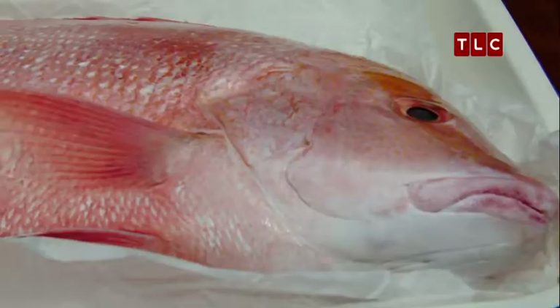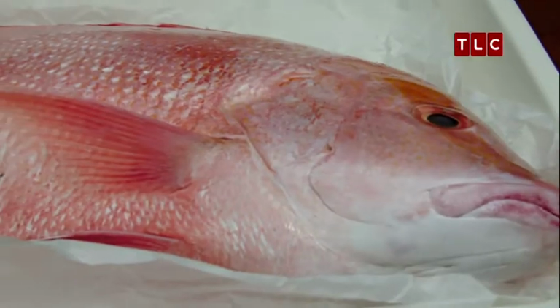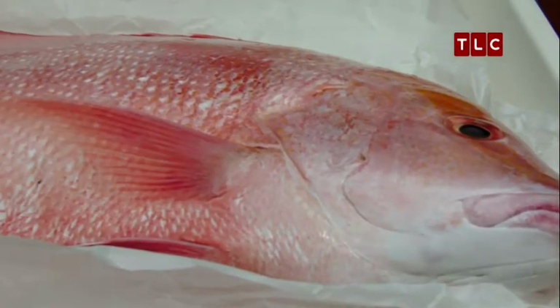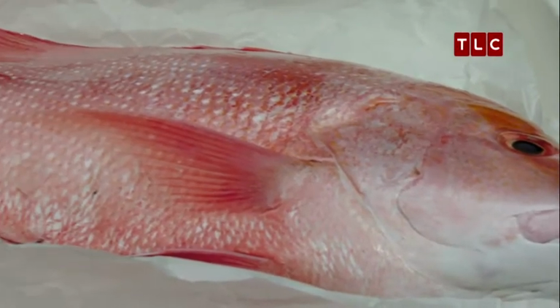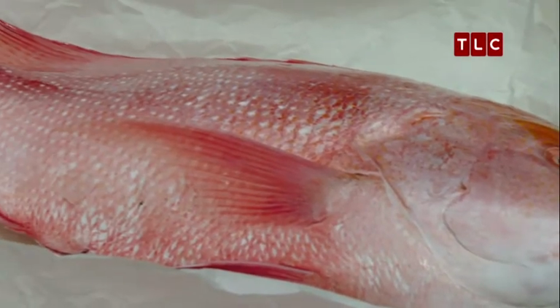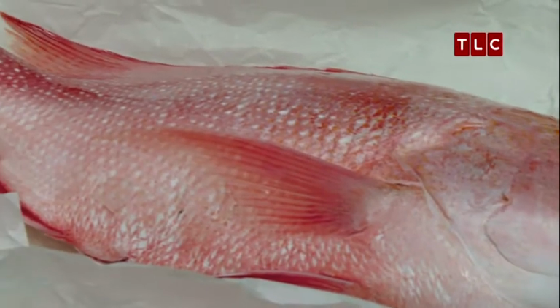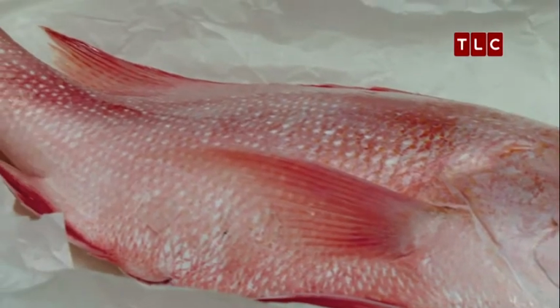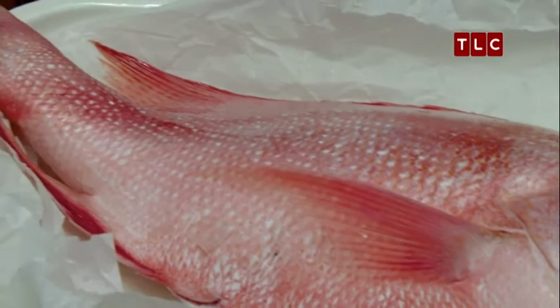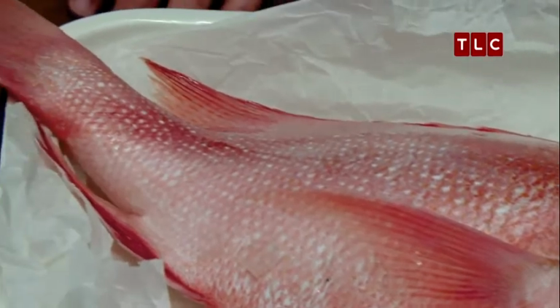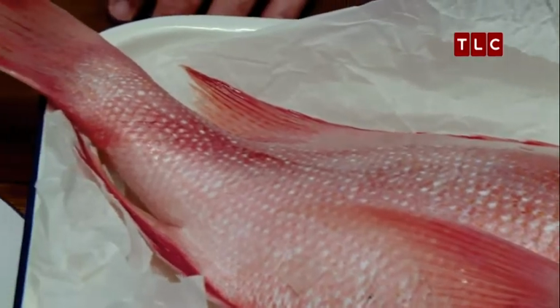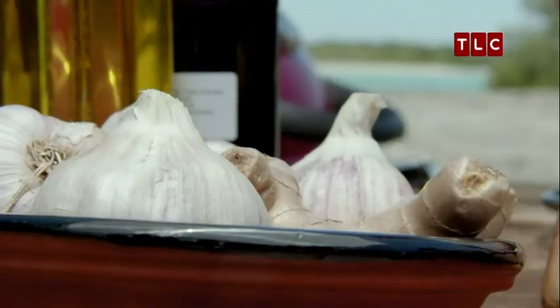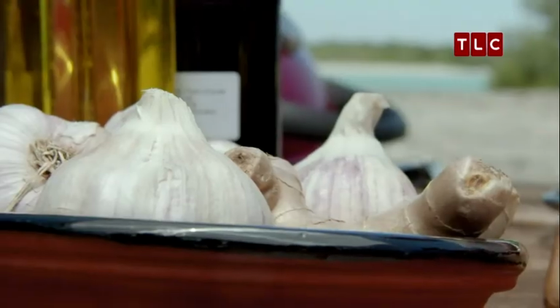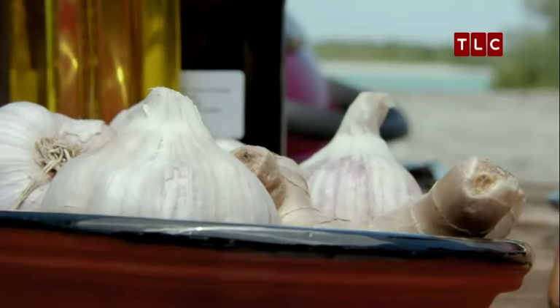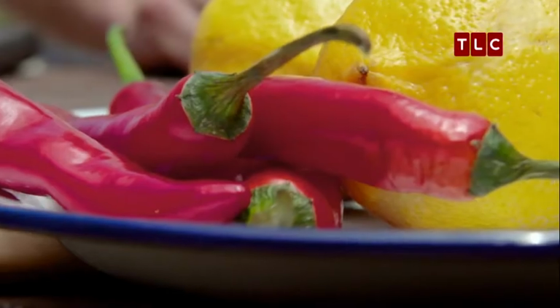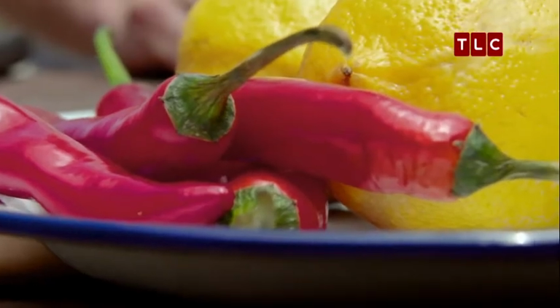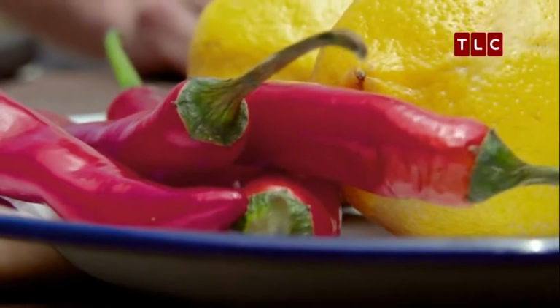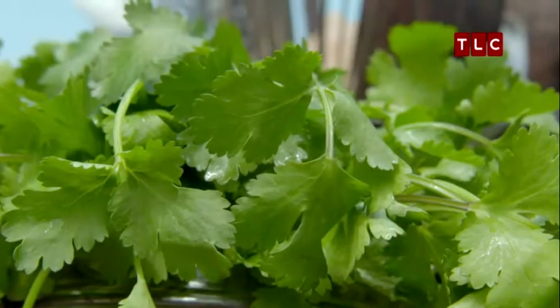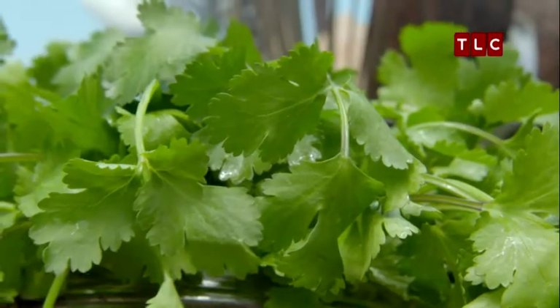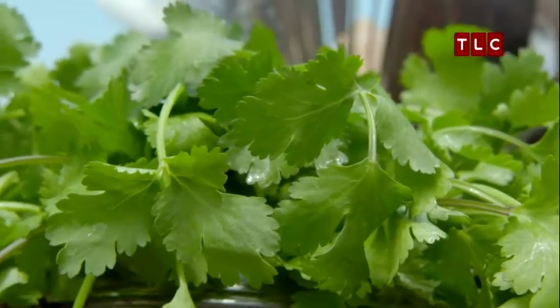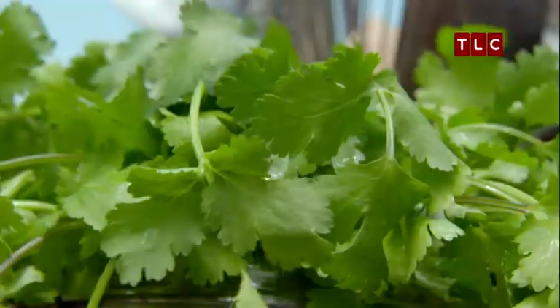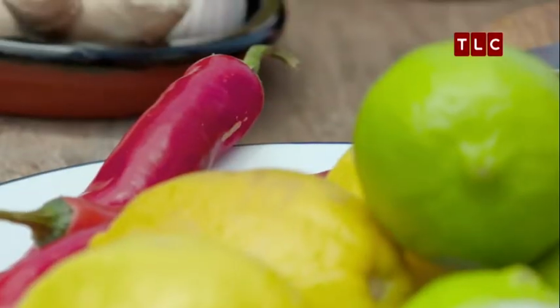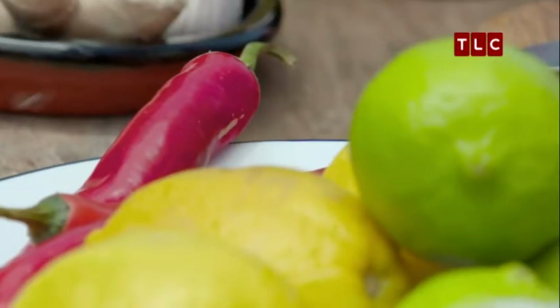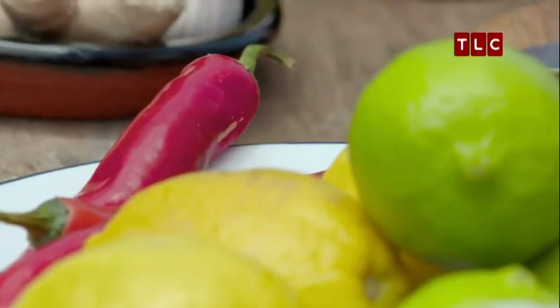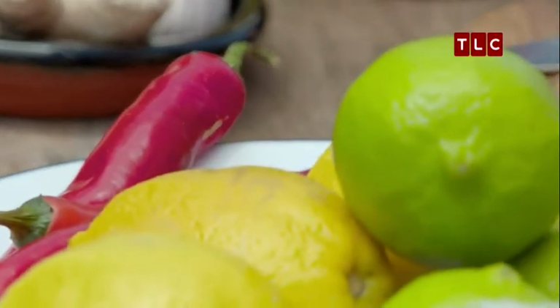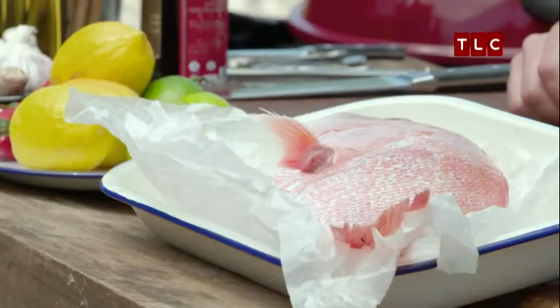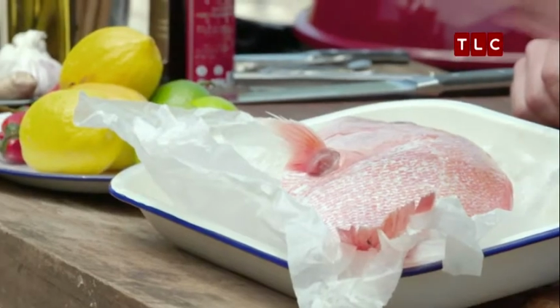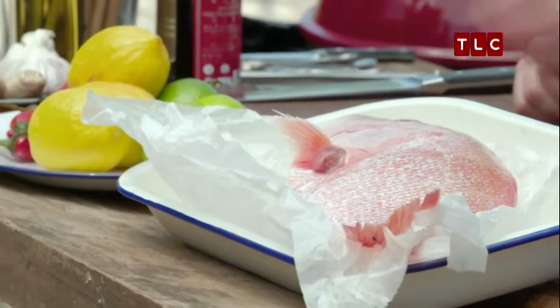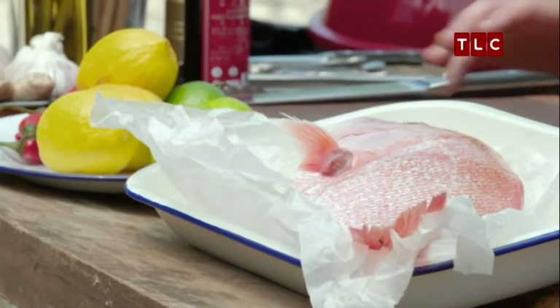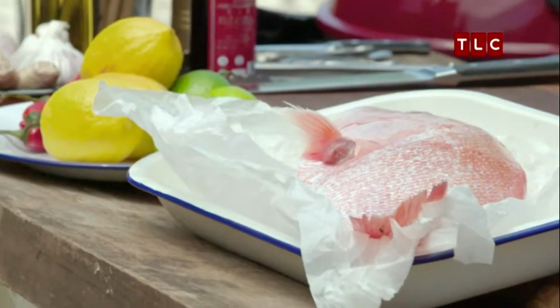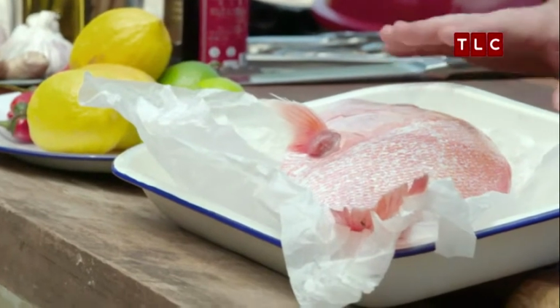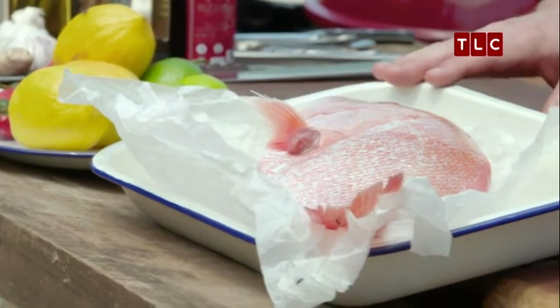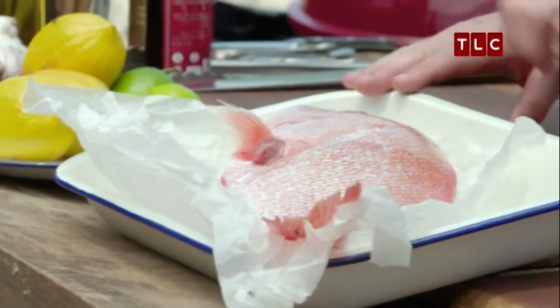Lovely snapper. I've got a cracker whole fish barbecue recipe for you. Really simple, fresh ingredients, lots of punchy flavours that I know you love. Alright, so we've got this beautiful fish, but first we're going to pack in some flavour.